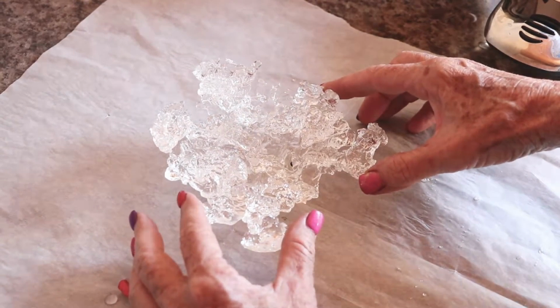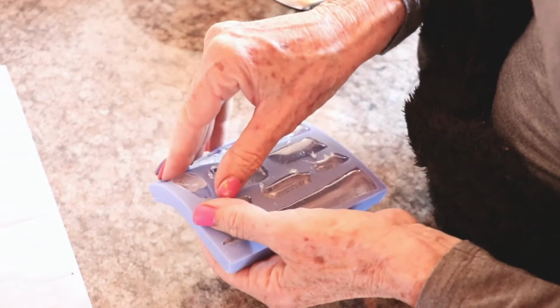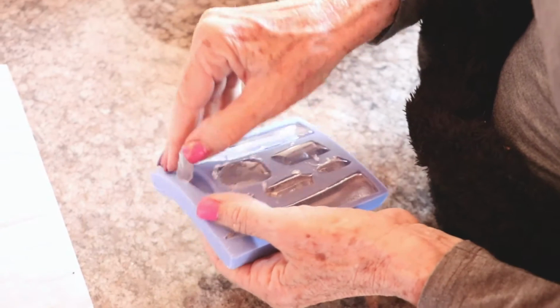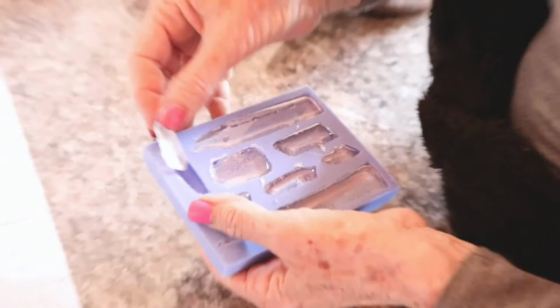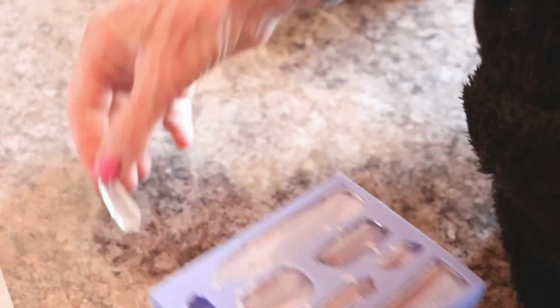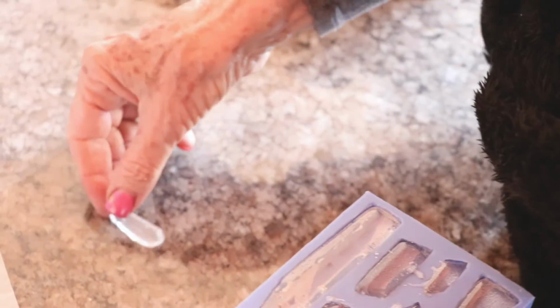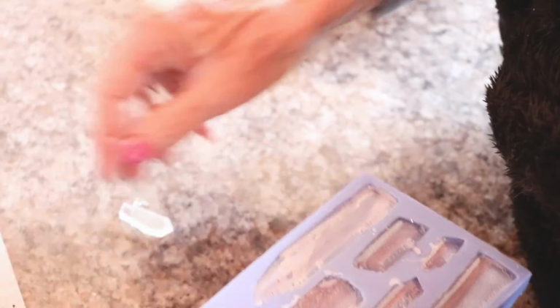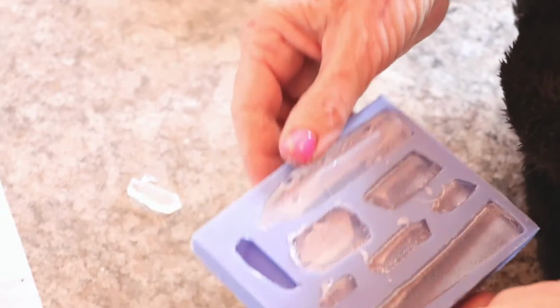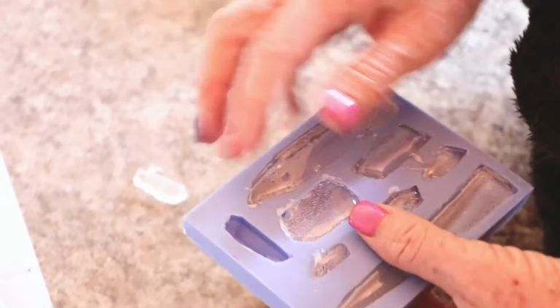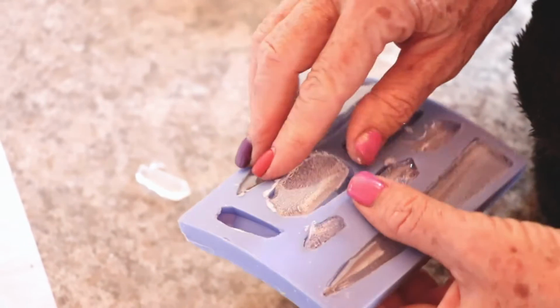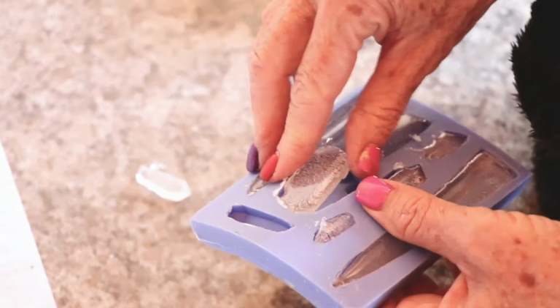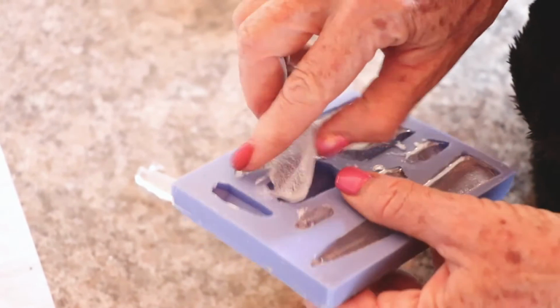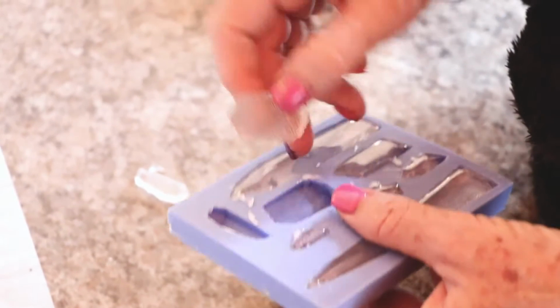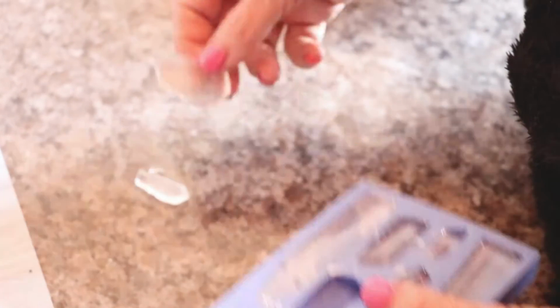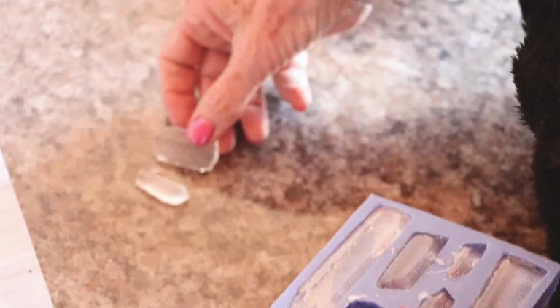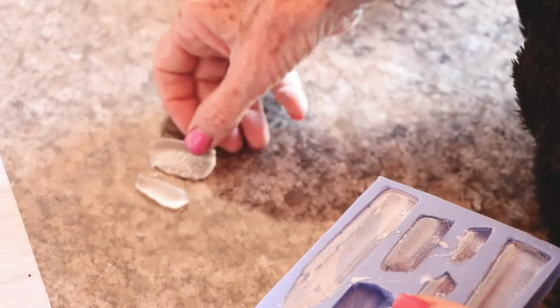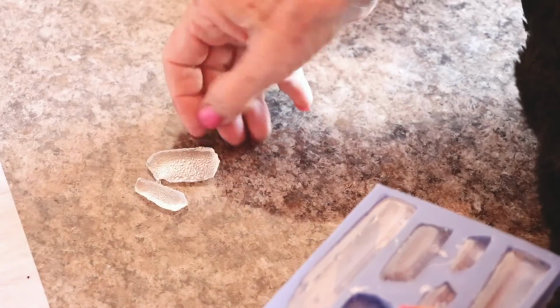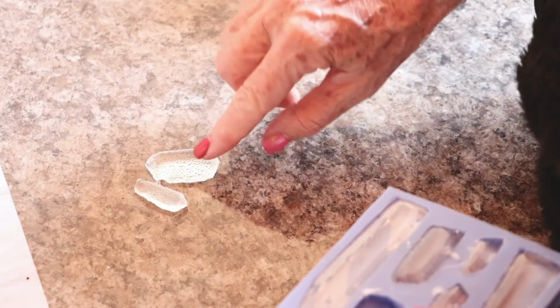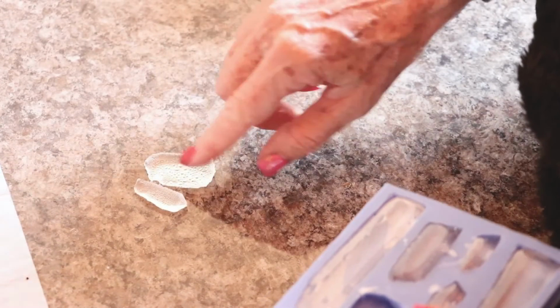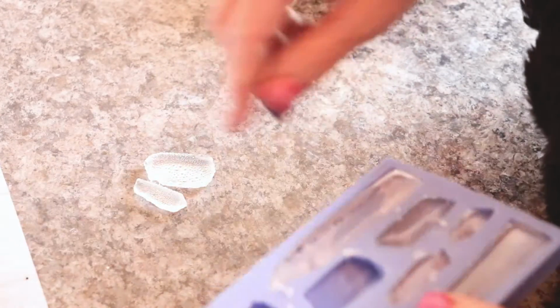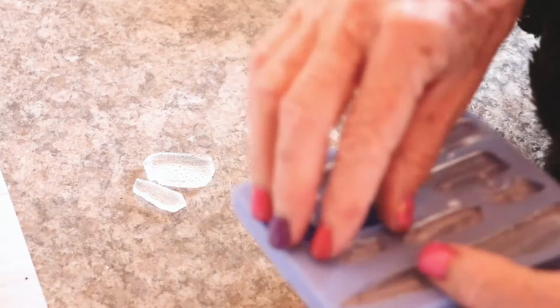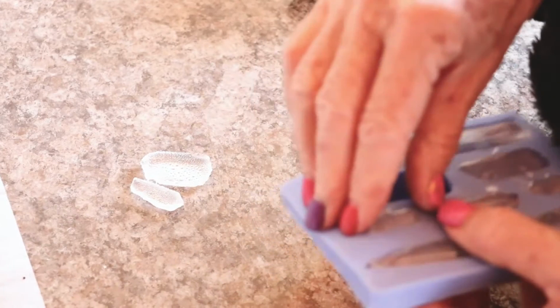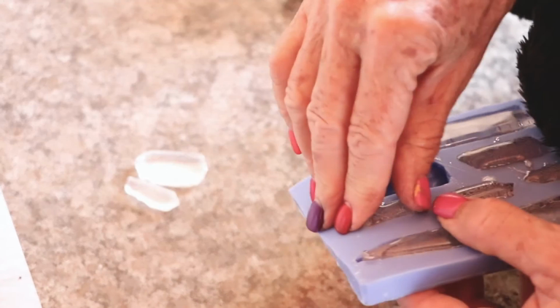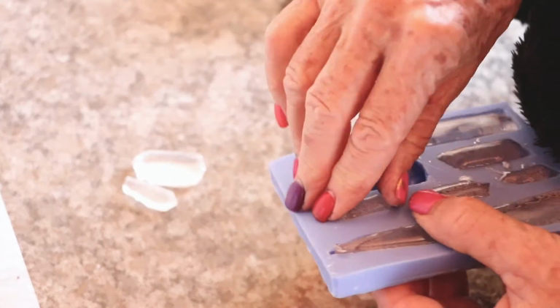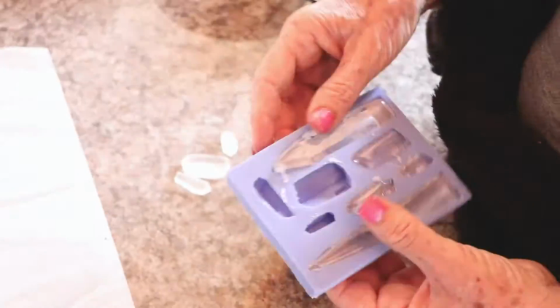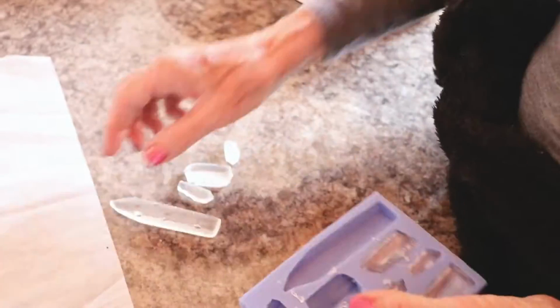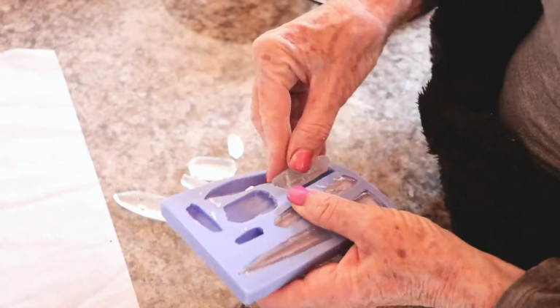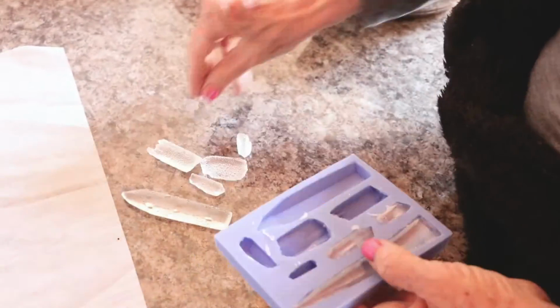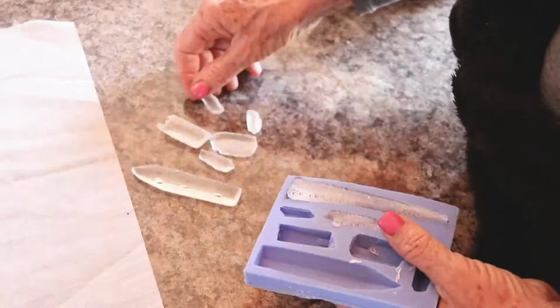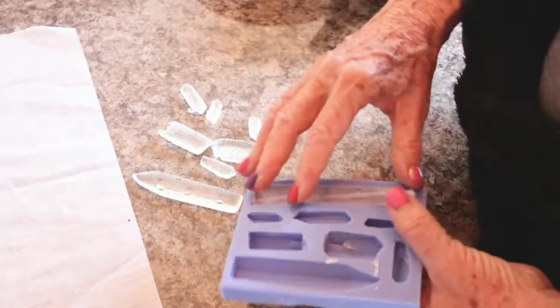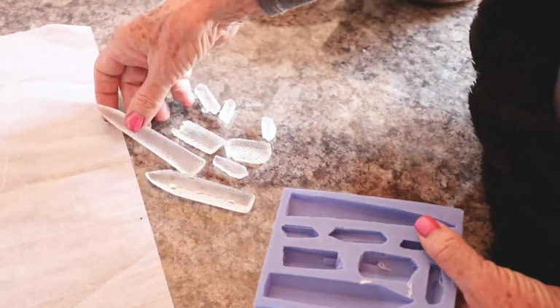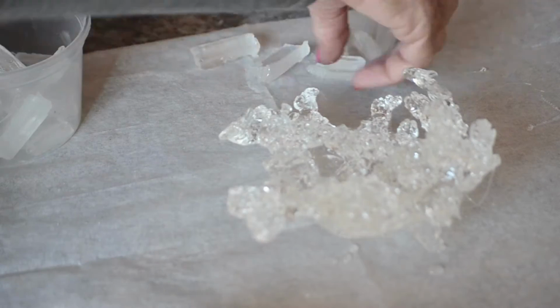So now back to your mold. Remove the set isomalt crystals from the mold and repeat the process. Make enough crystals for your cake topper by pouring again and again.